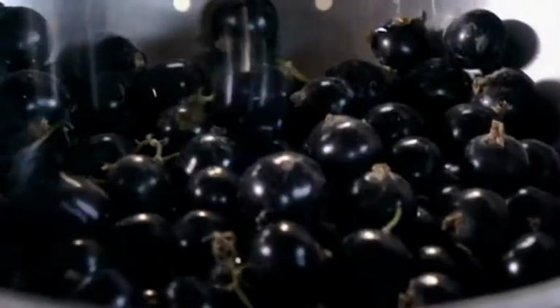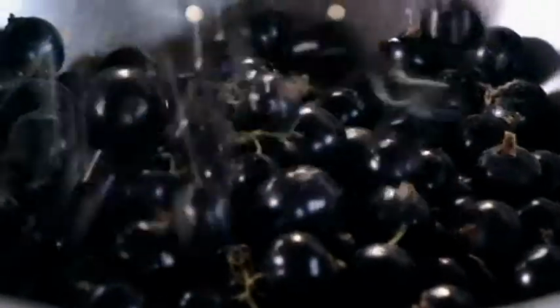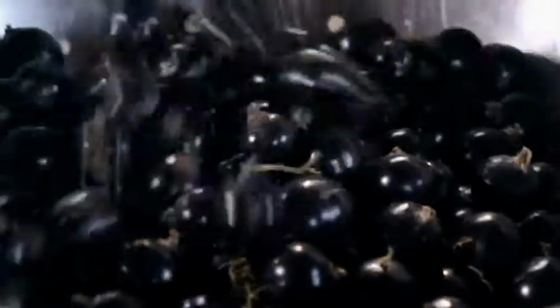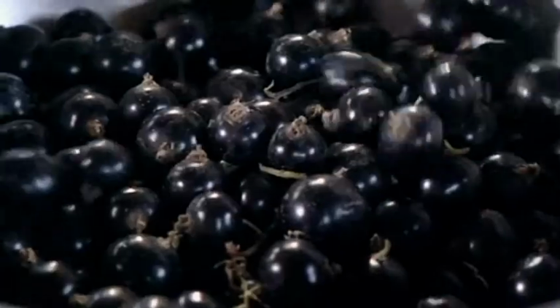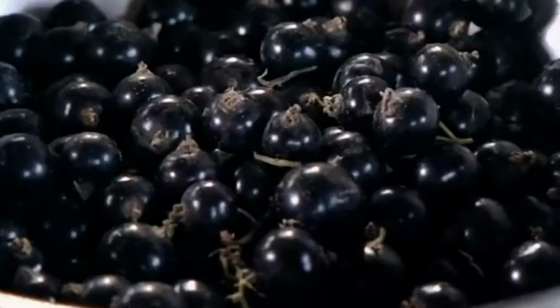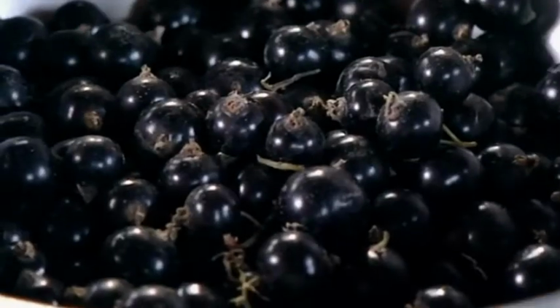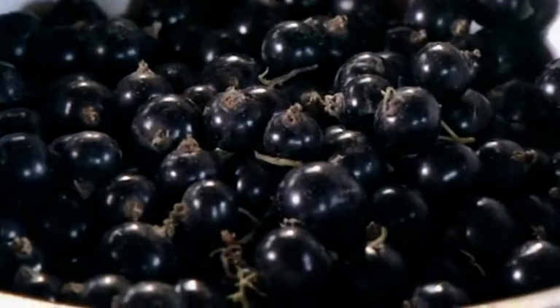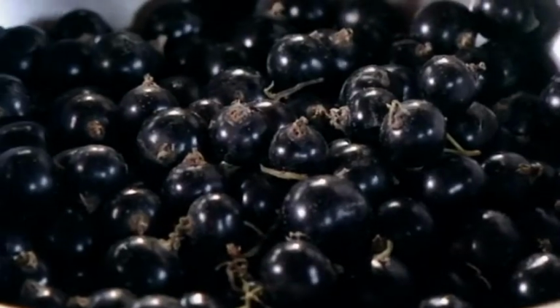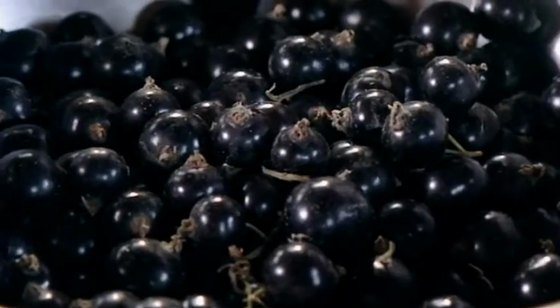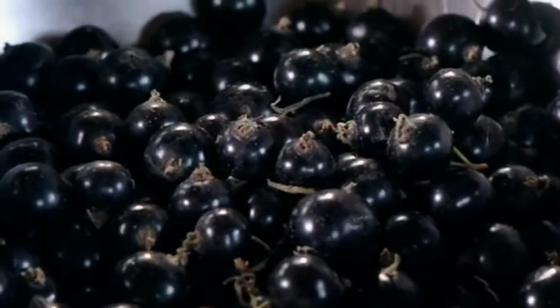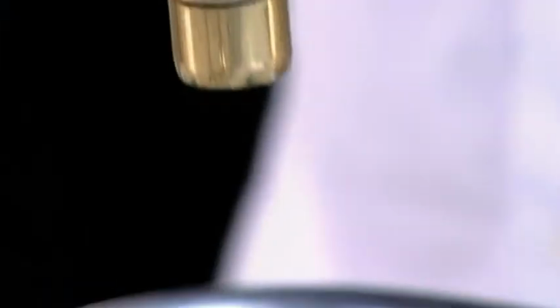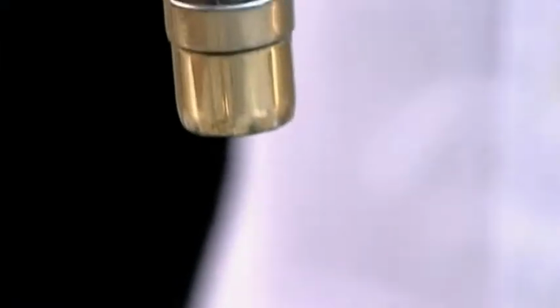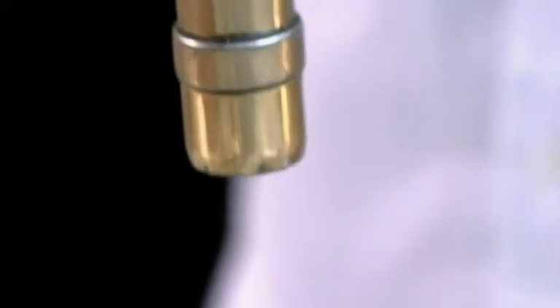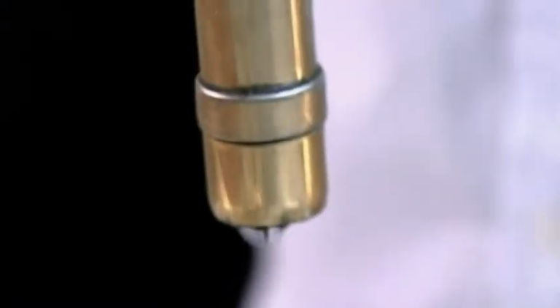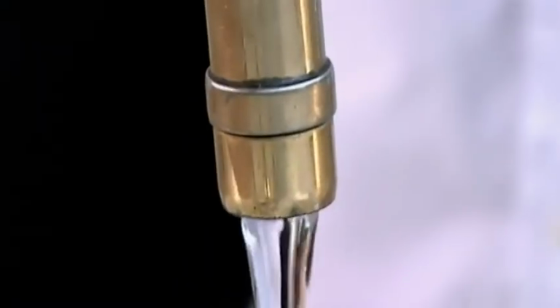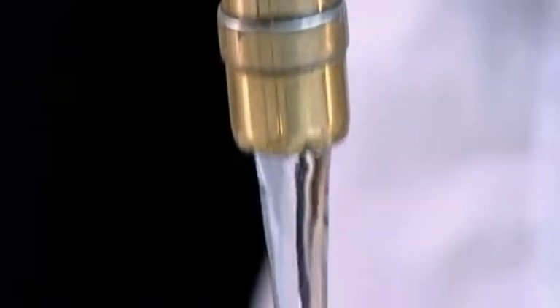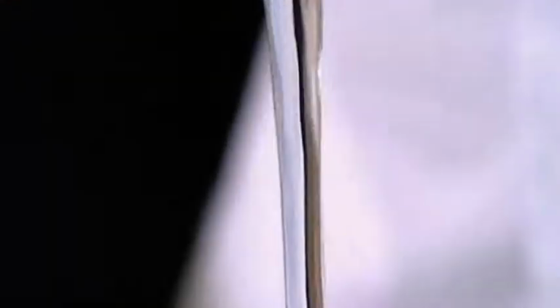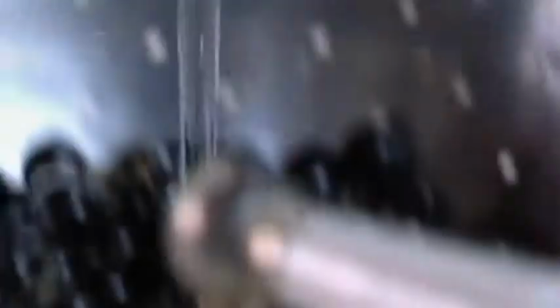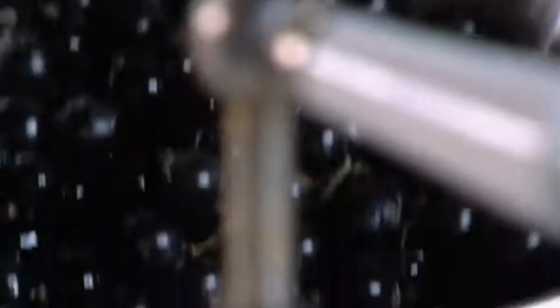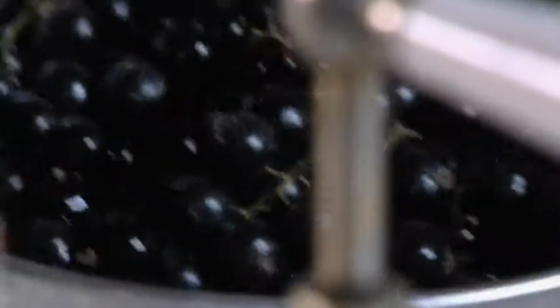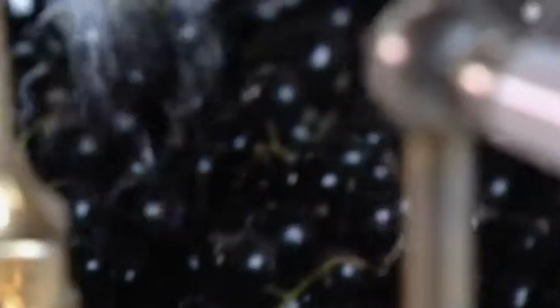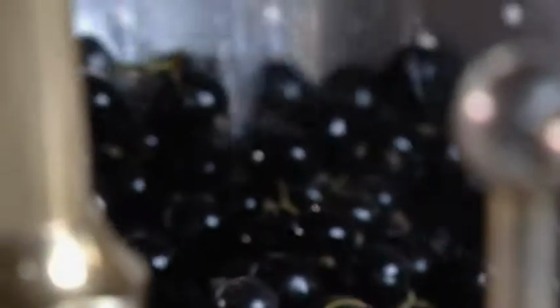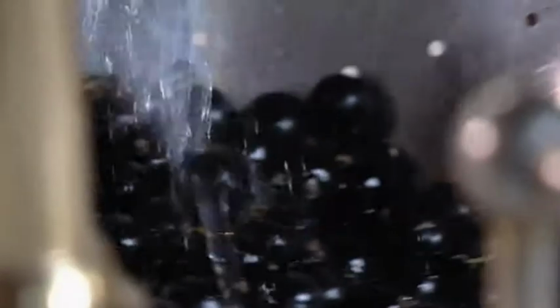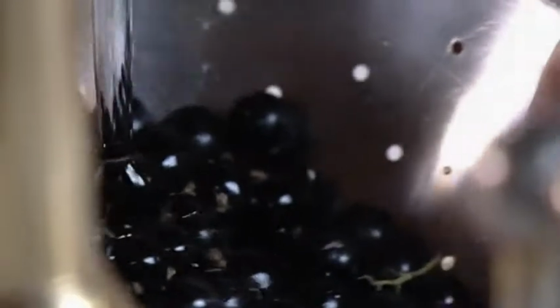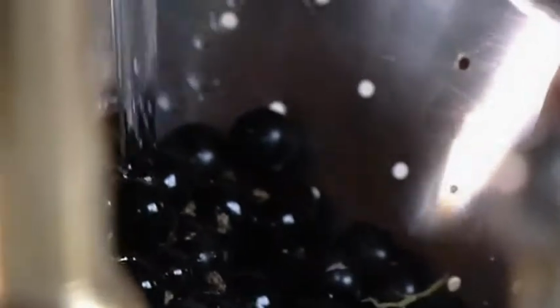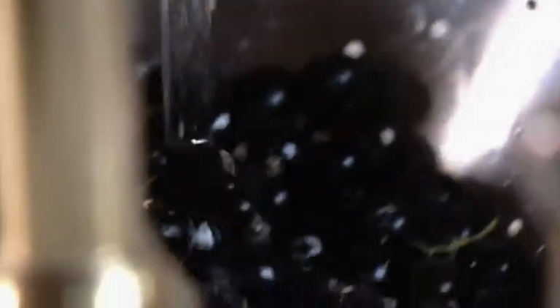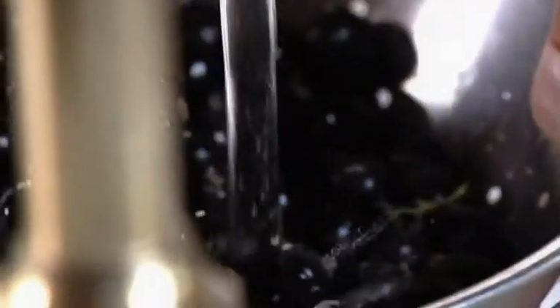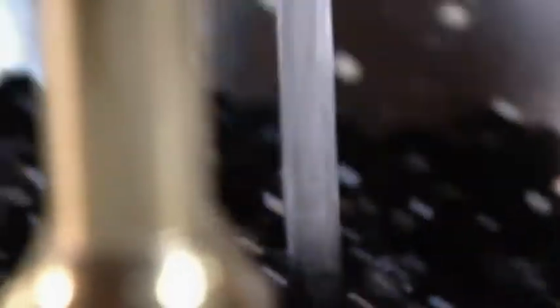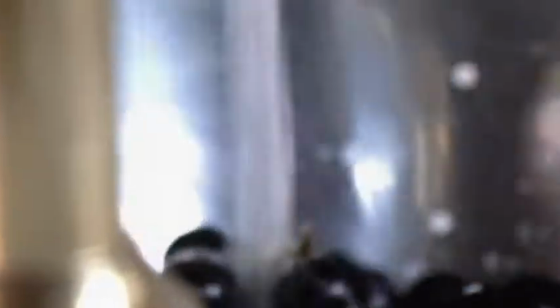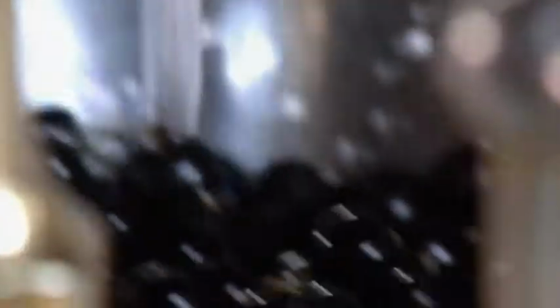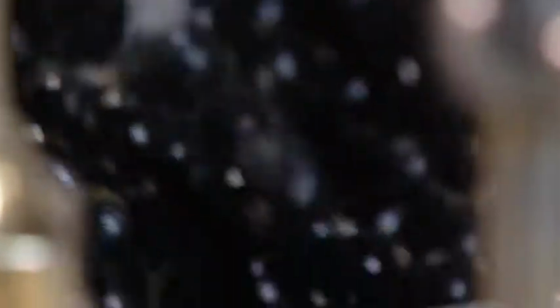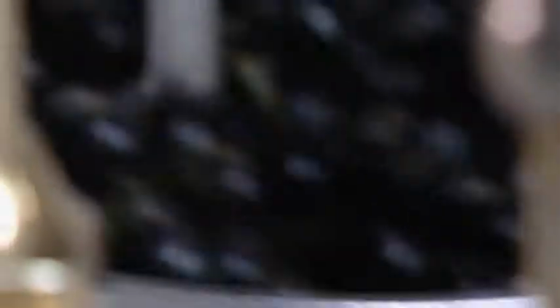Summer pudding is a wonderful summer fruit medley, but if you crave a pure blackcurrant hit, try my simple blackcurrant cream.